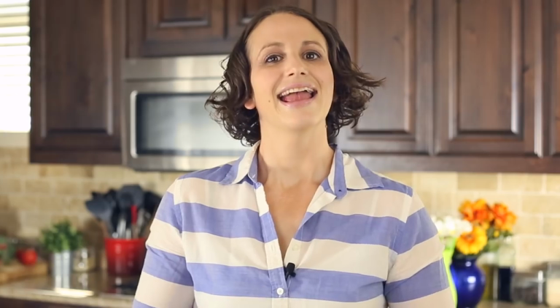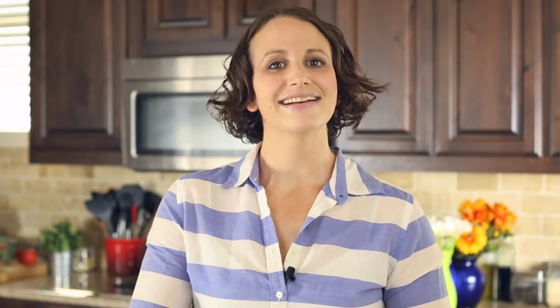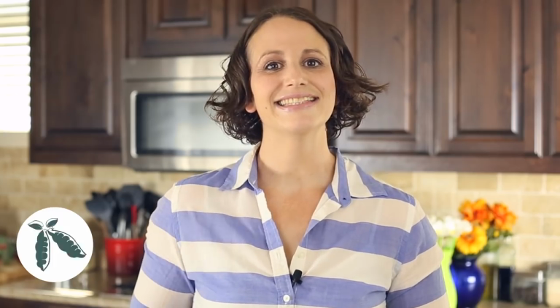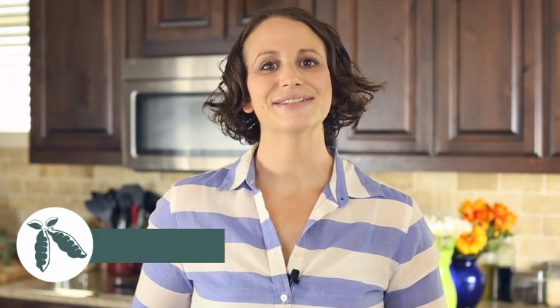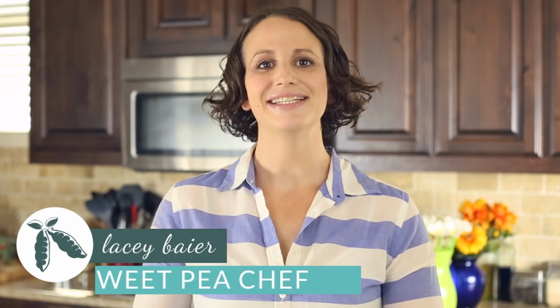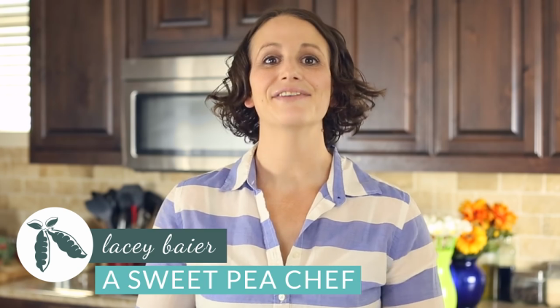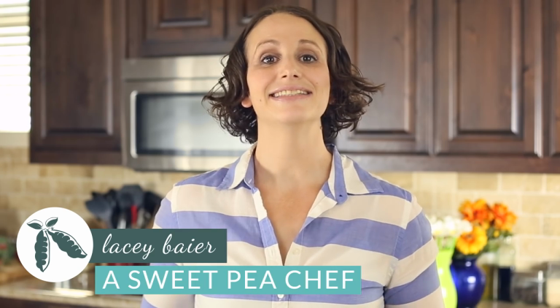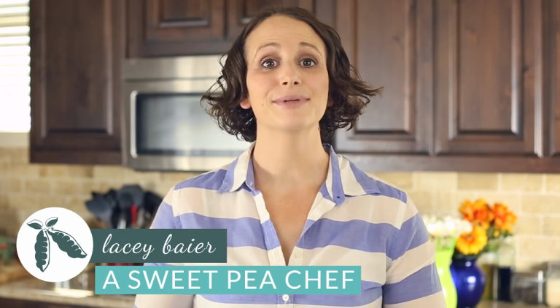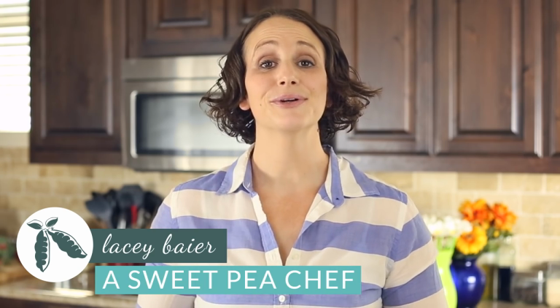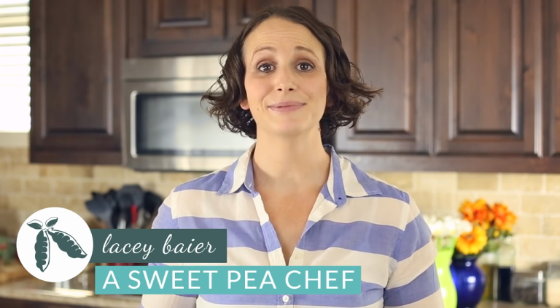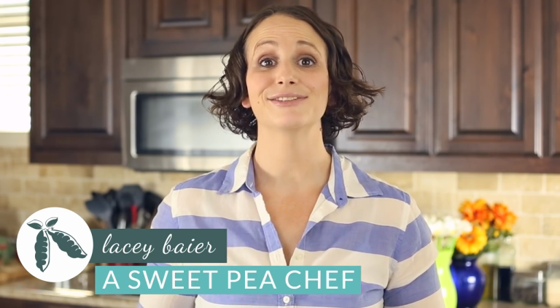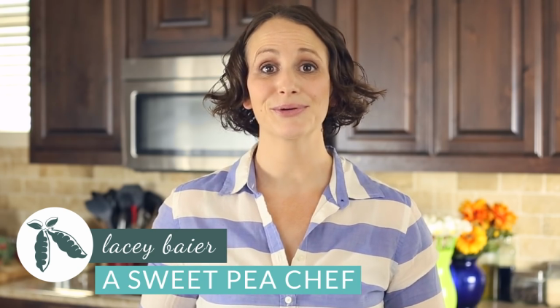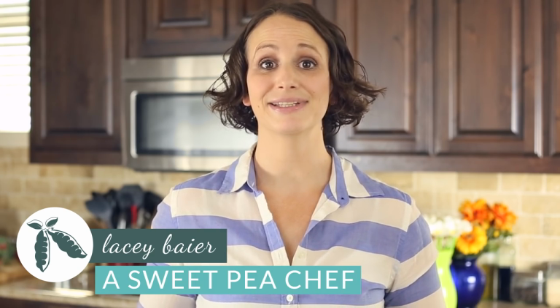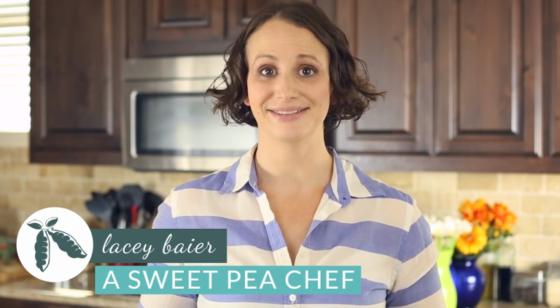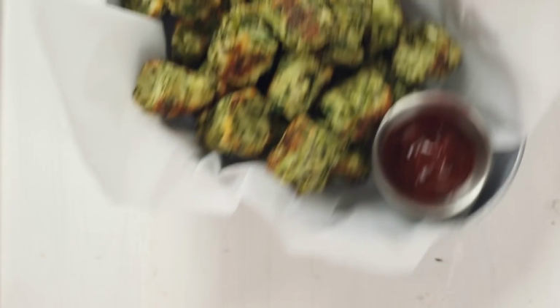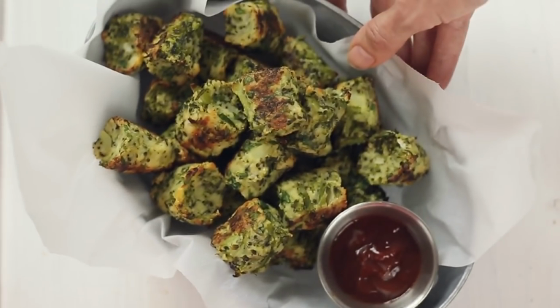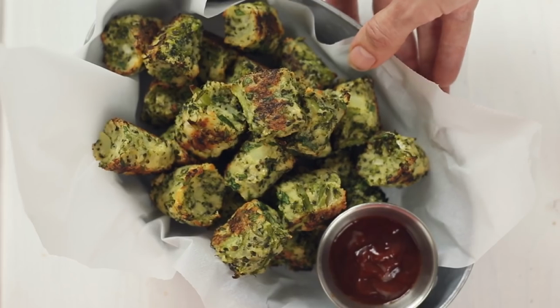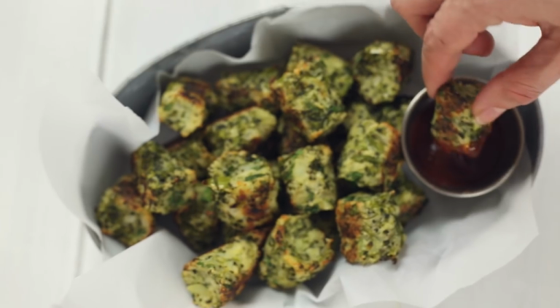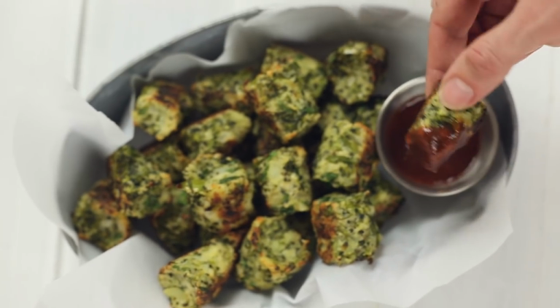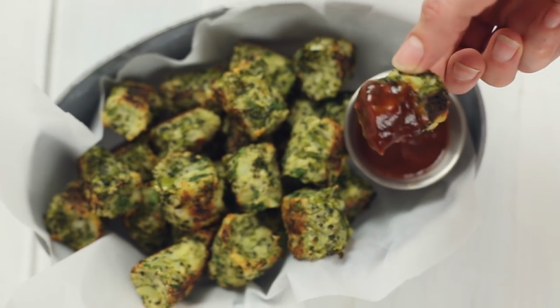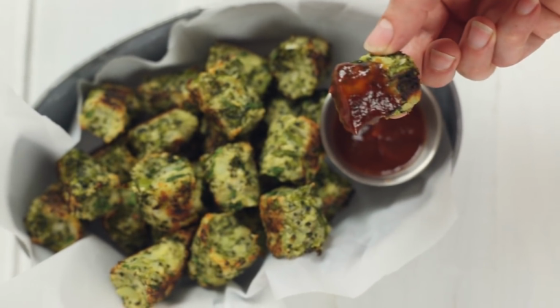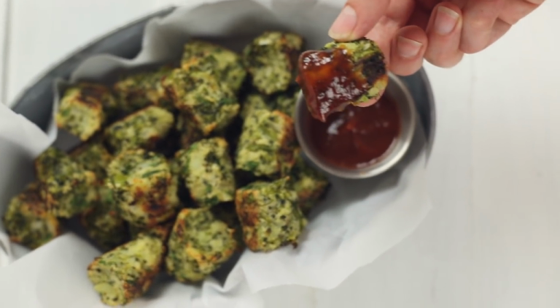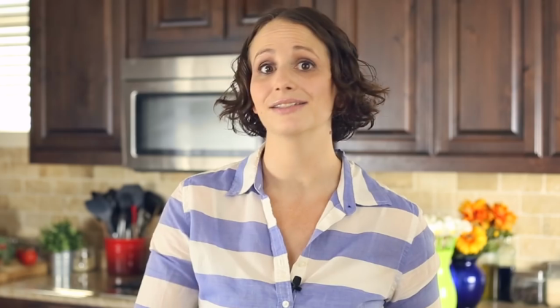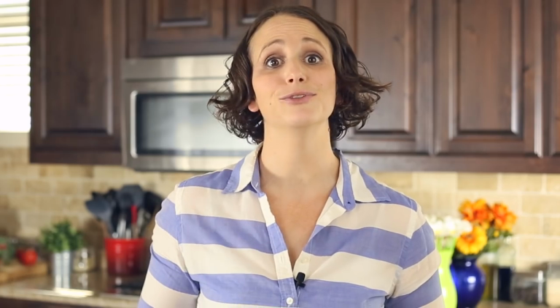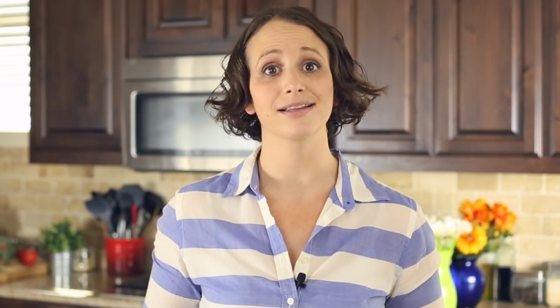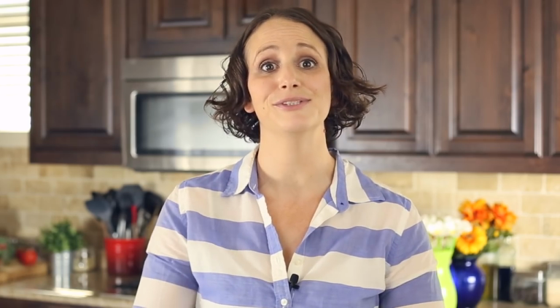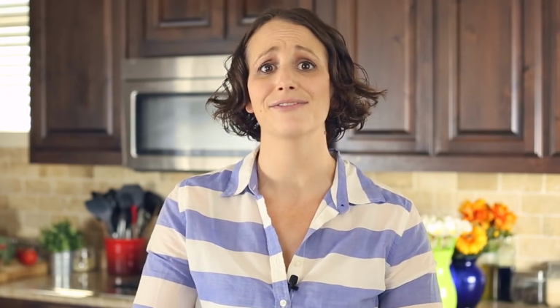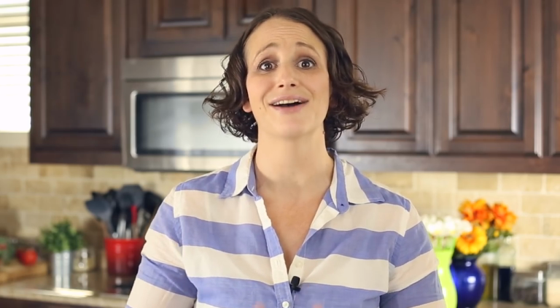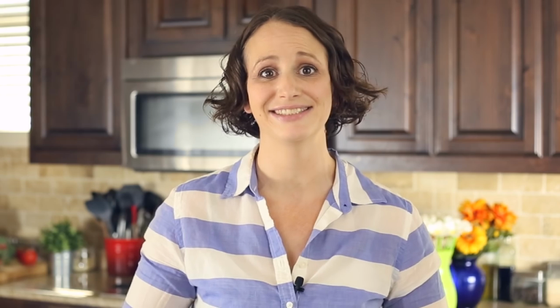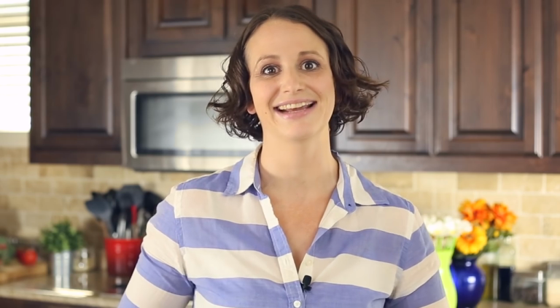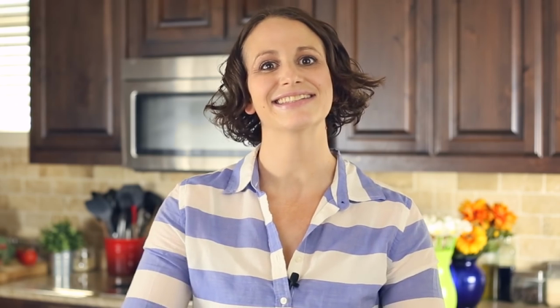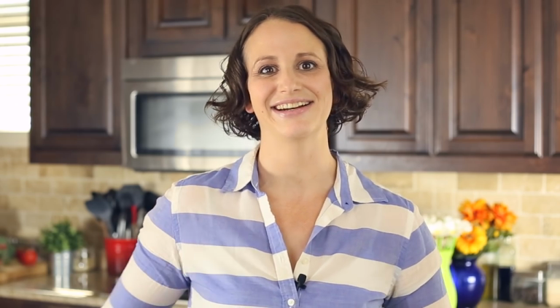Hey there, Lacey here with A Sweet Pea Chef, and today I'm gonna show you a recipe that is total and complete awesomeness. I'm gonna show you how to make broccoli tots, which is just like tater tots but they use broccoli, which means you can have them as often as you like. So let's get started.